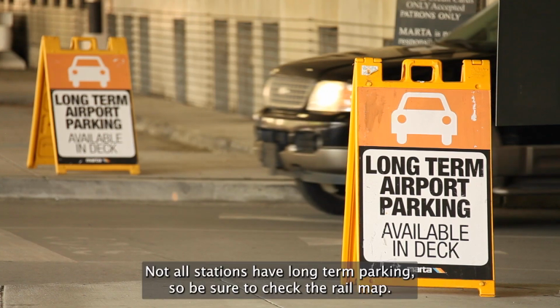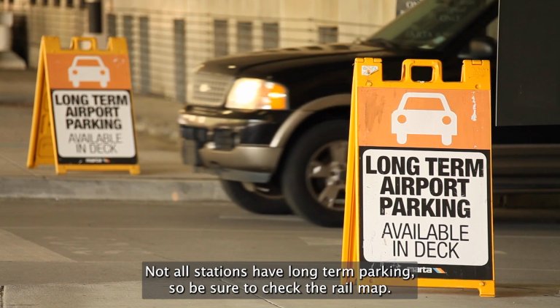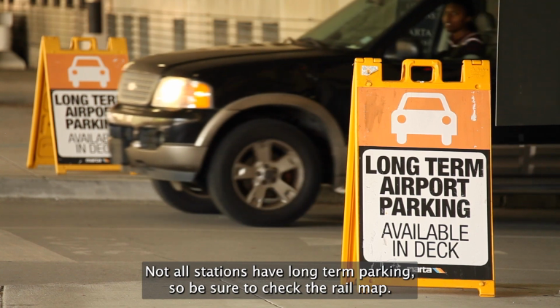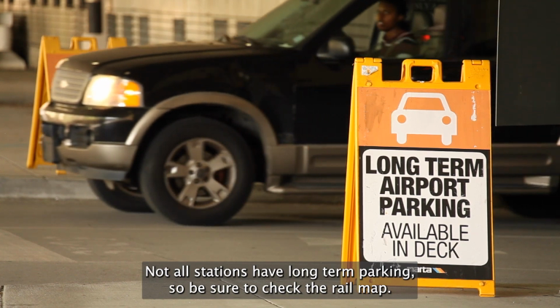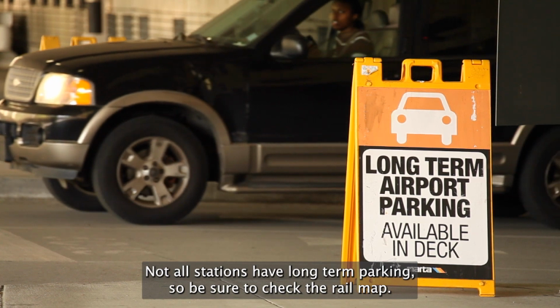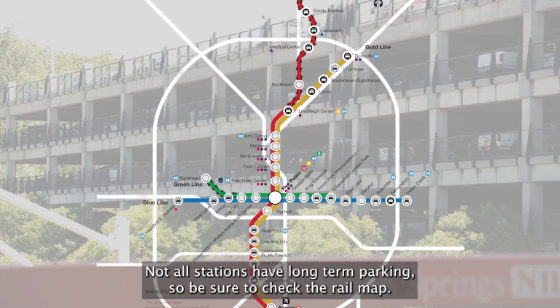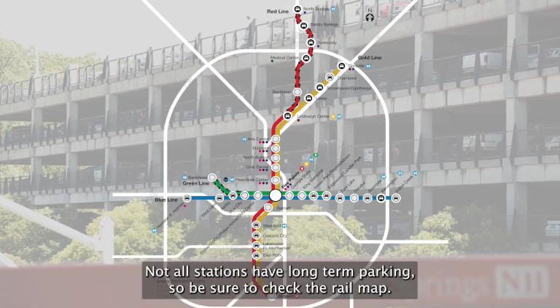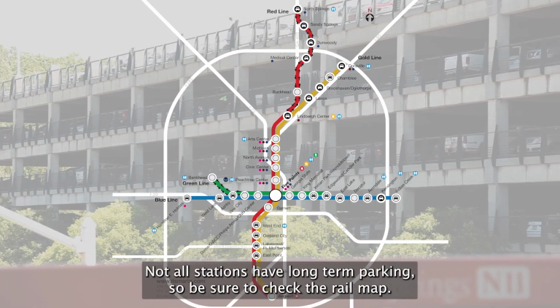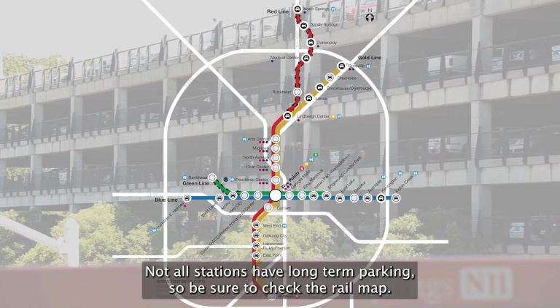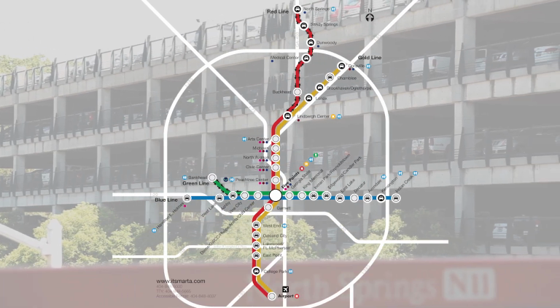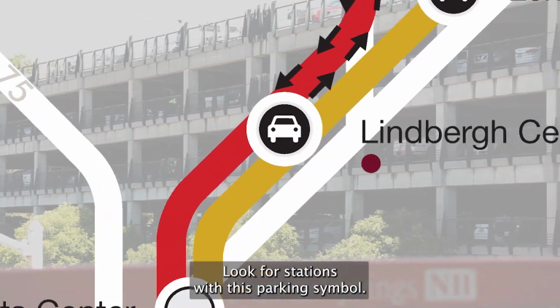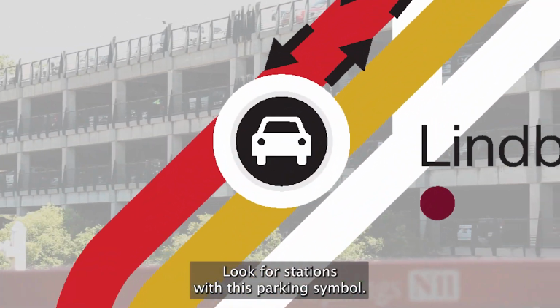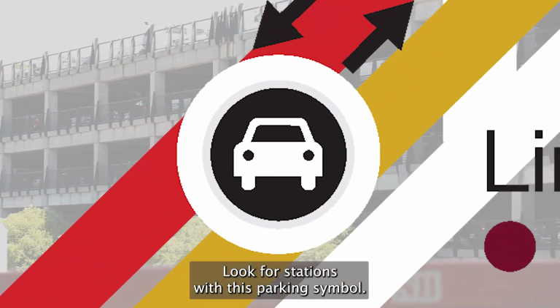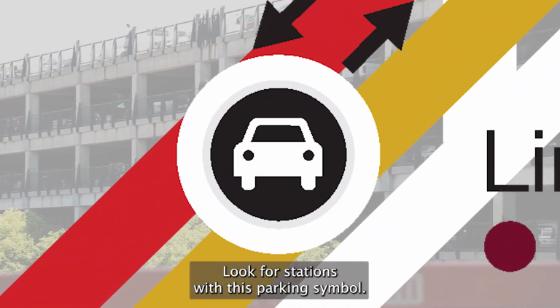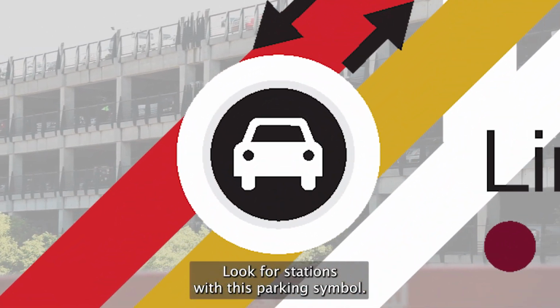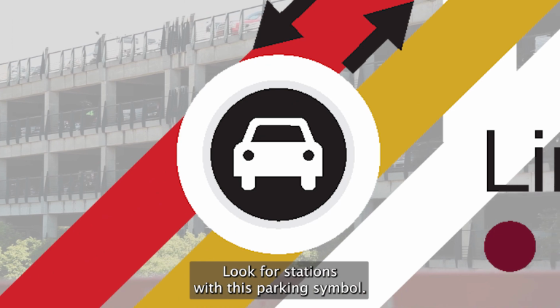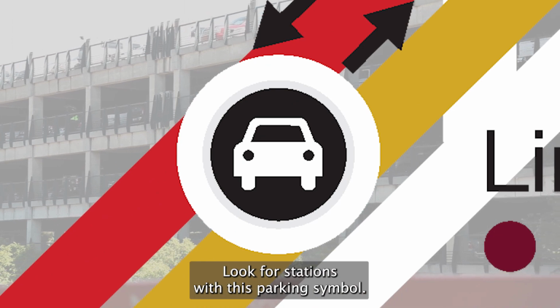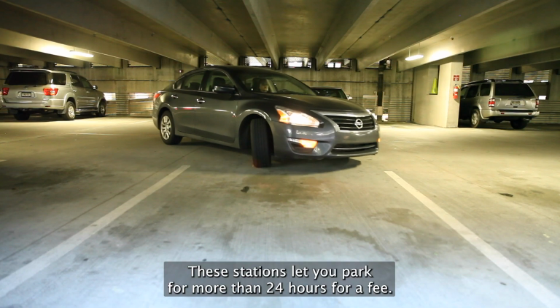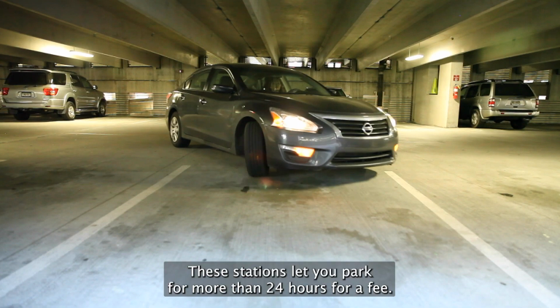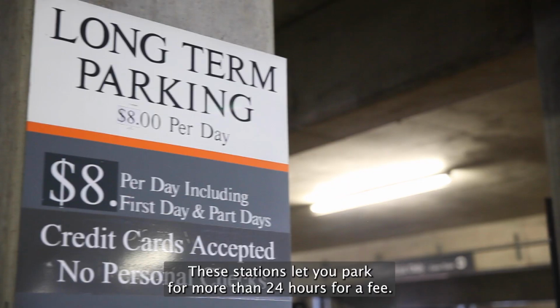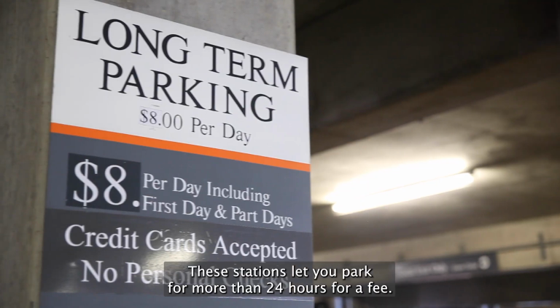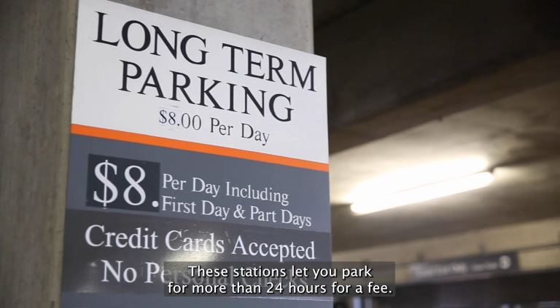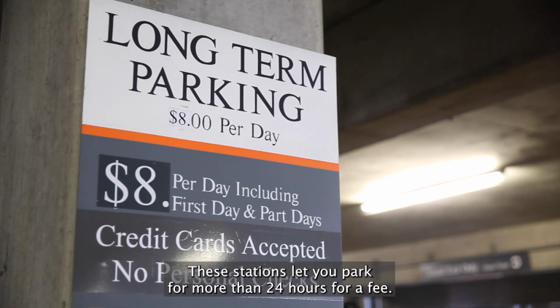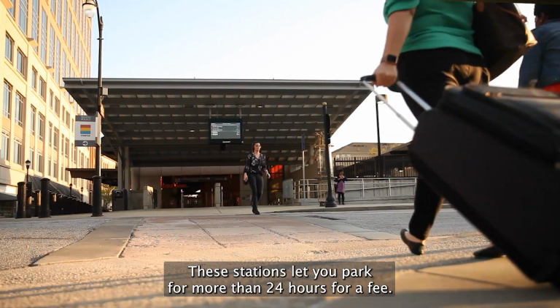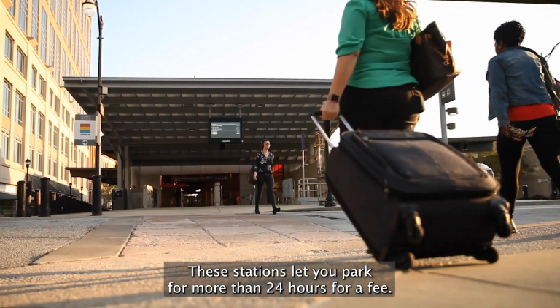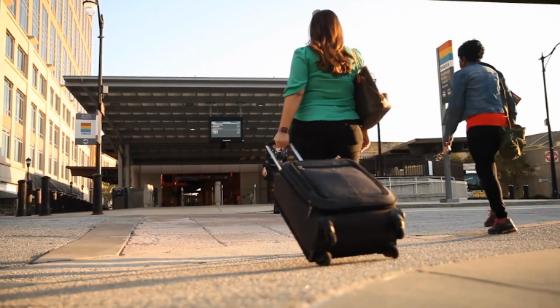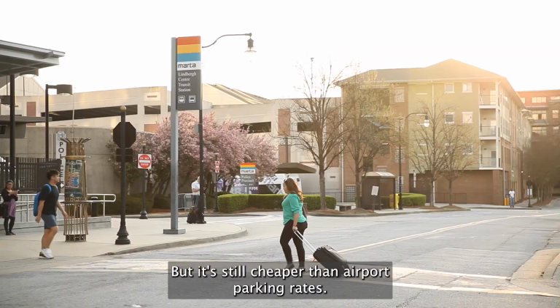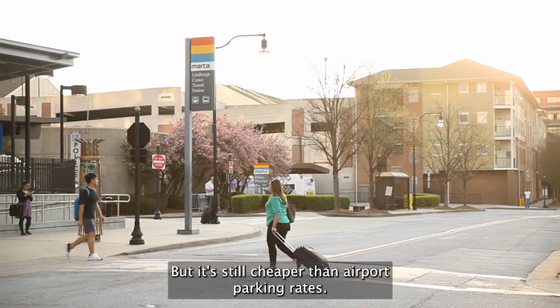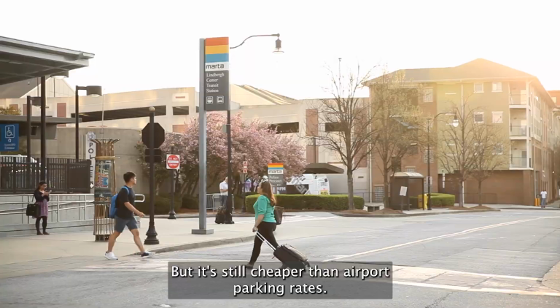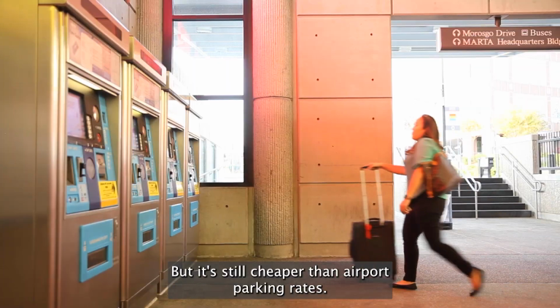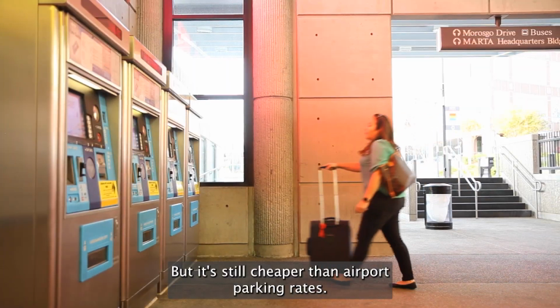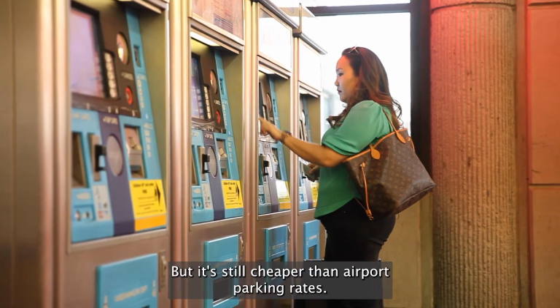Not all stations have long-term parking, so be sure to check the rail map. Look for stations with this parking symbol. These stations let you park for more than 24 hours for a fee, but it's still cheaper than airport parking rates.